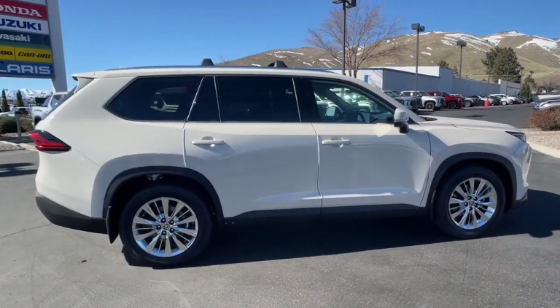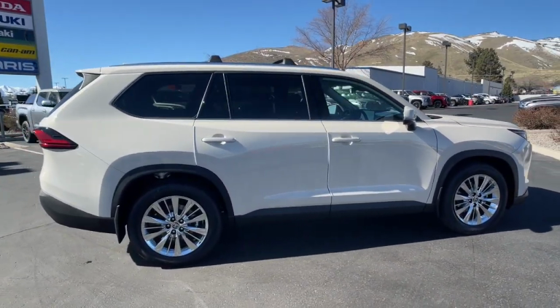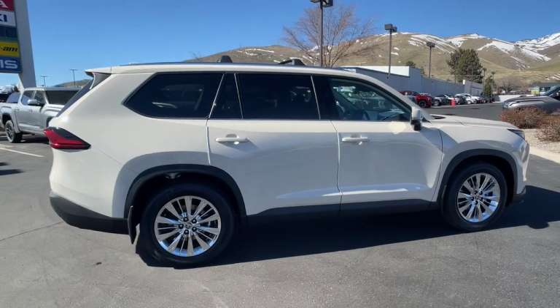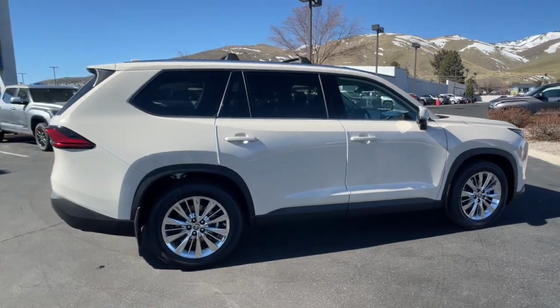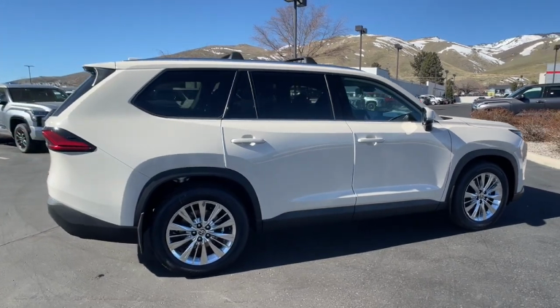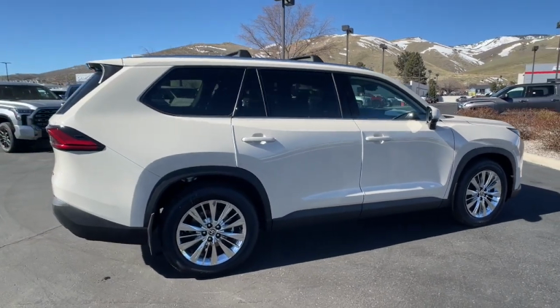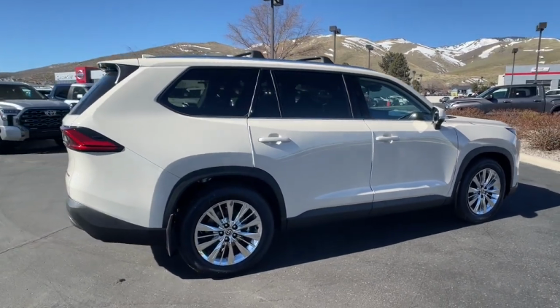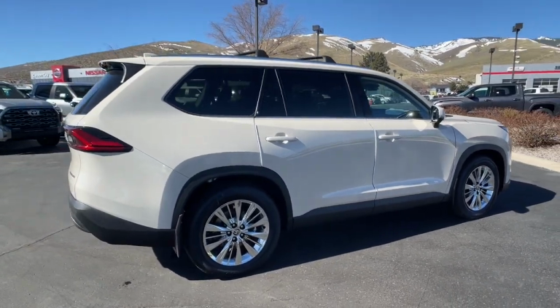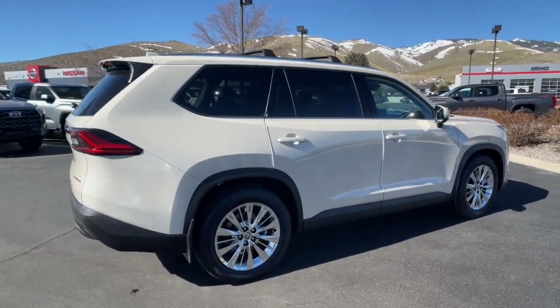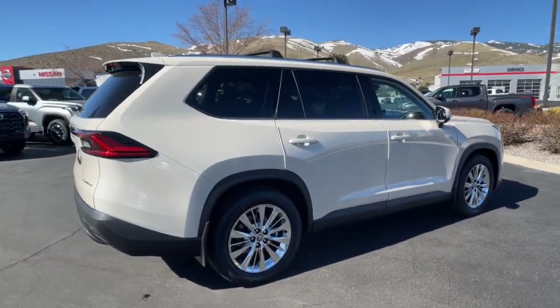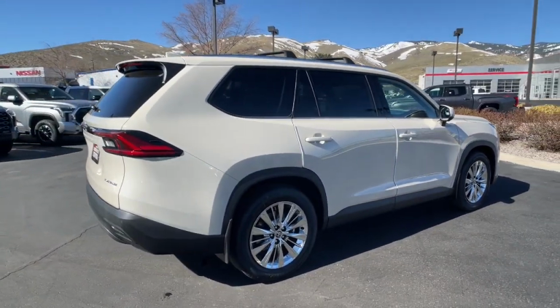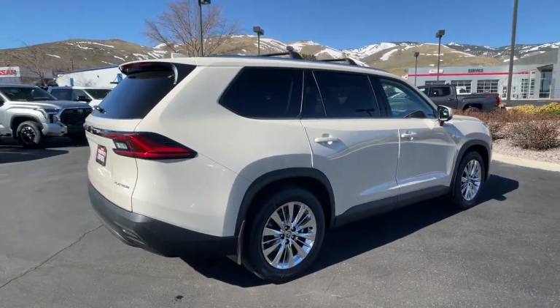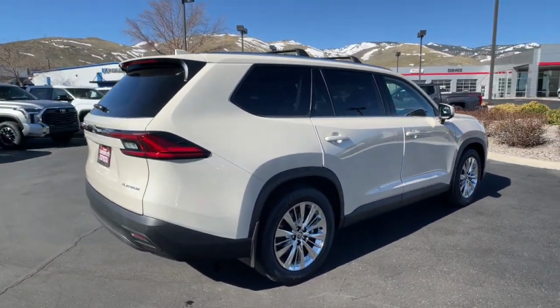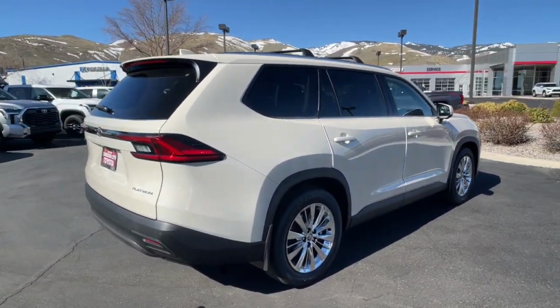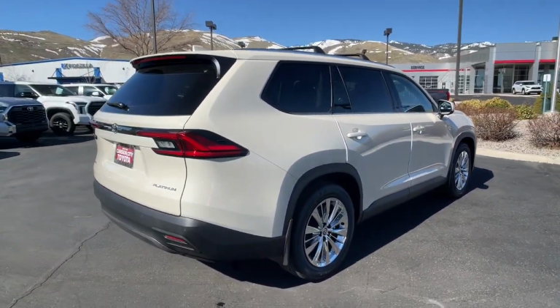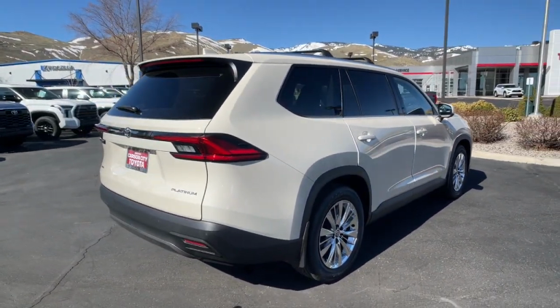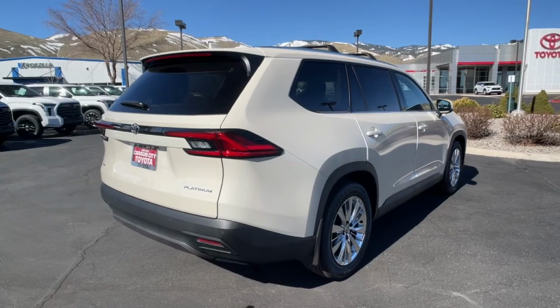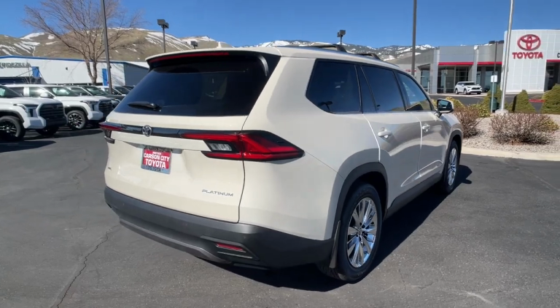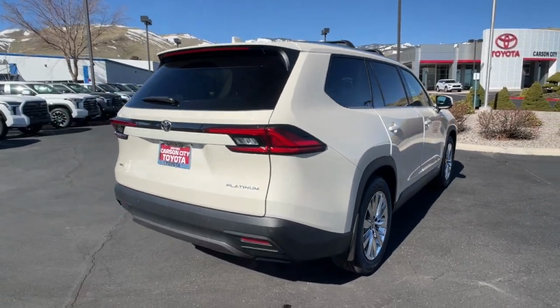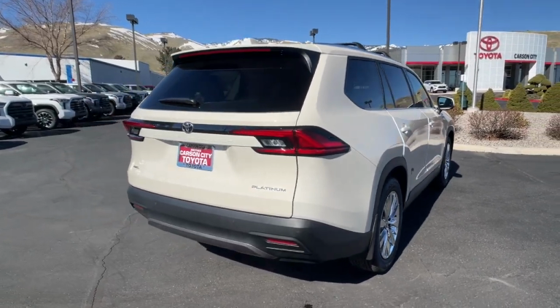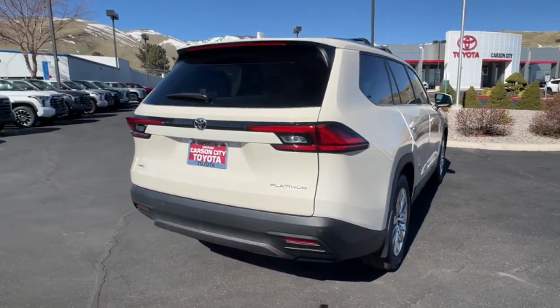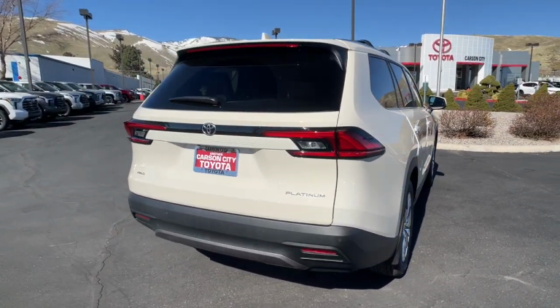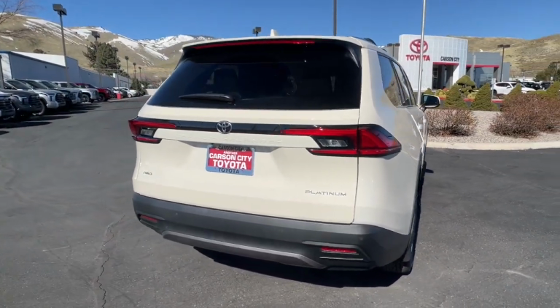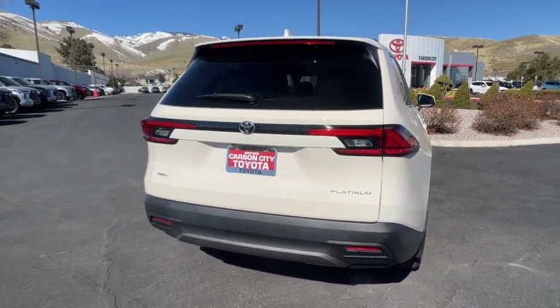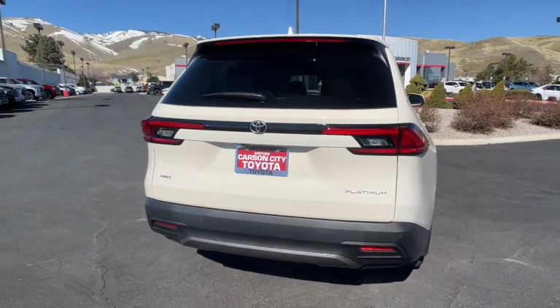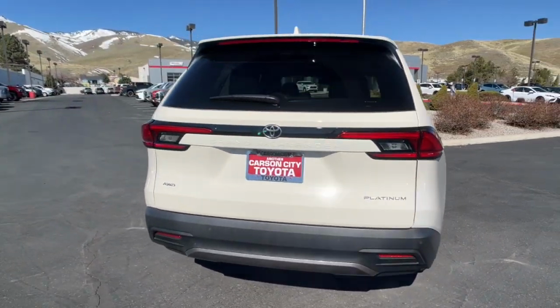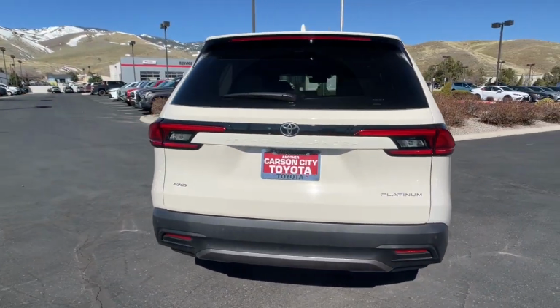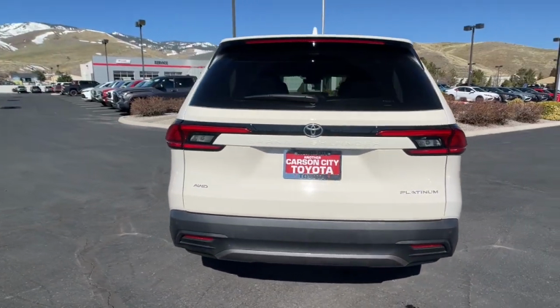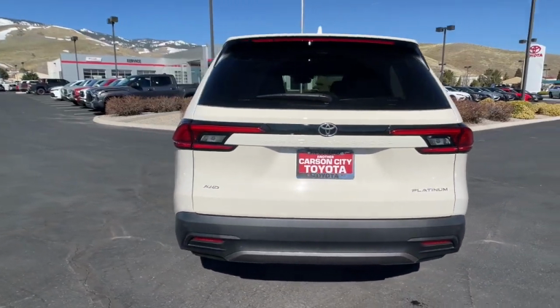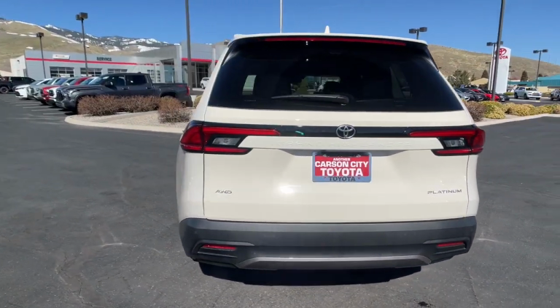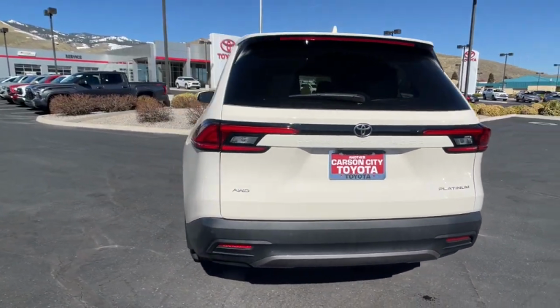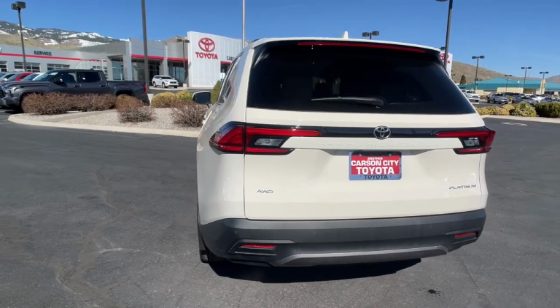This well-designed vehicle offers three rows of spacious, family-friendly seating, ample room for cargo, towing ability, impressive fuel economy, connected infotainment, and desirable safety features.